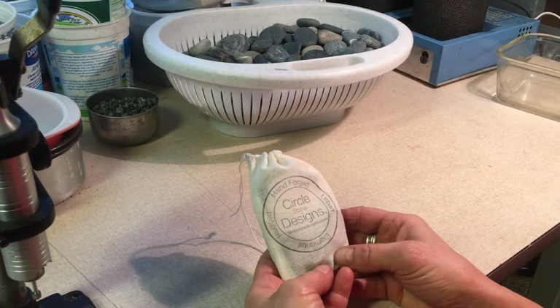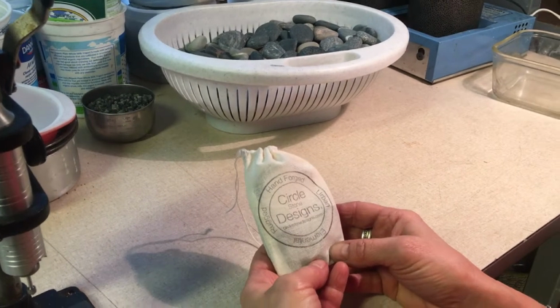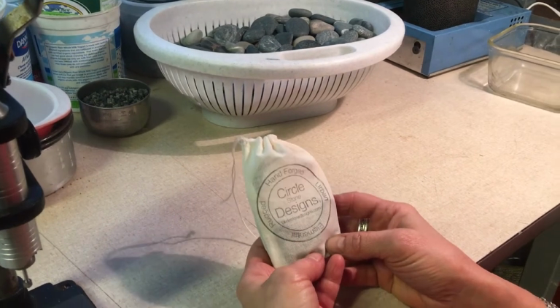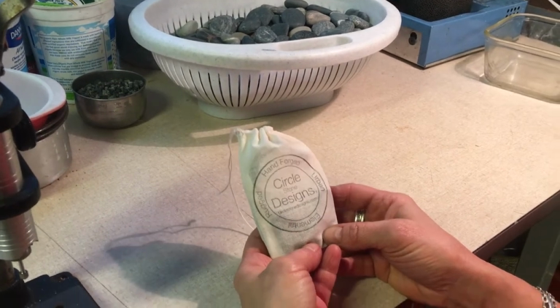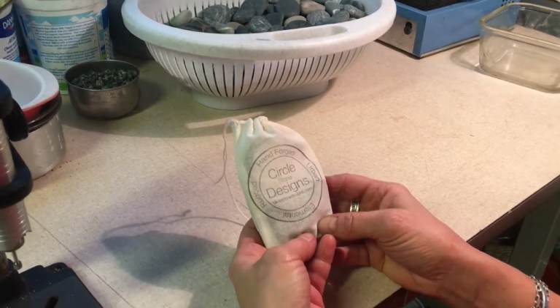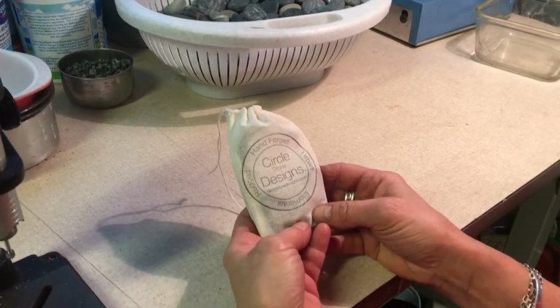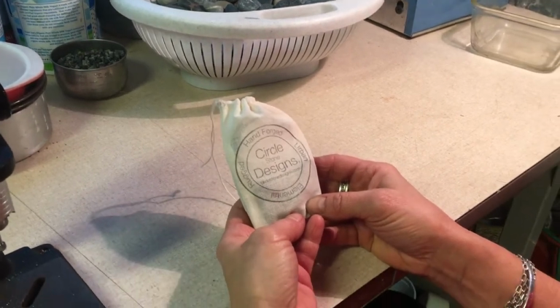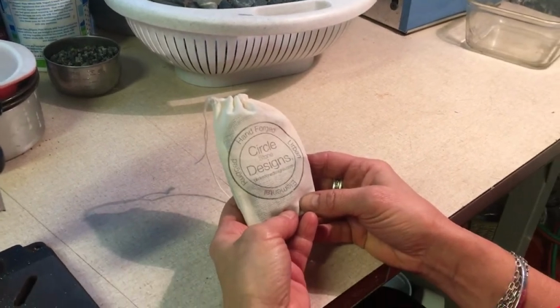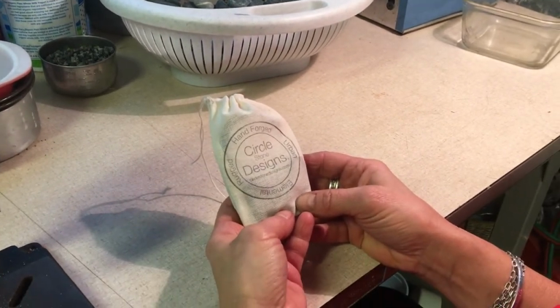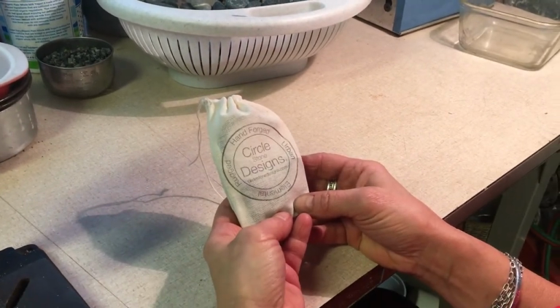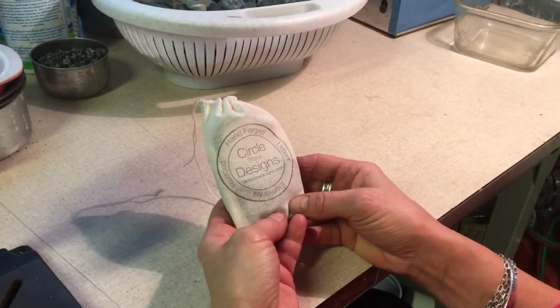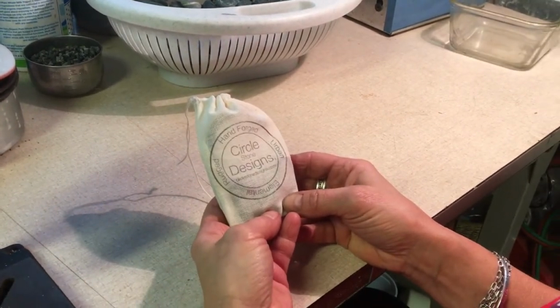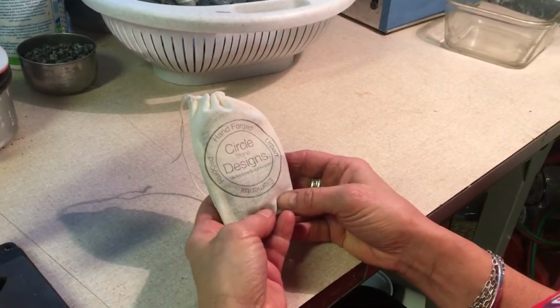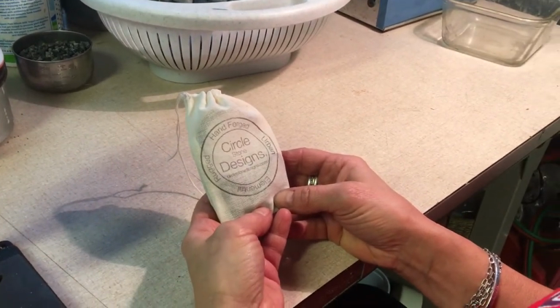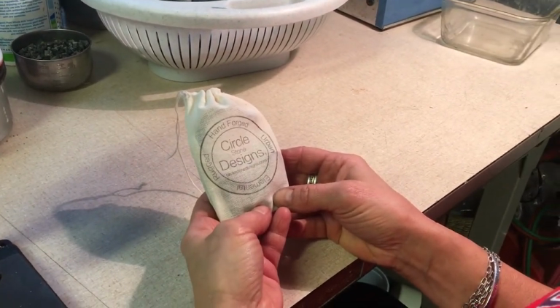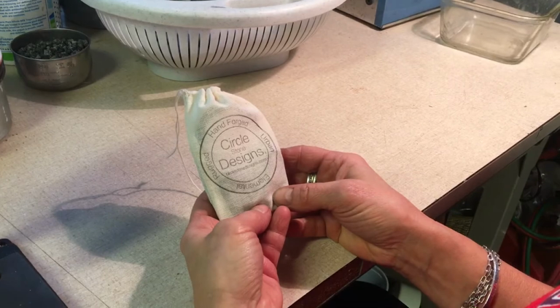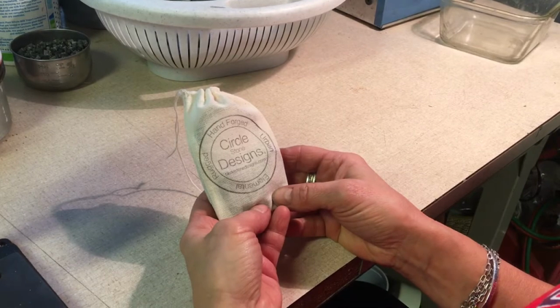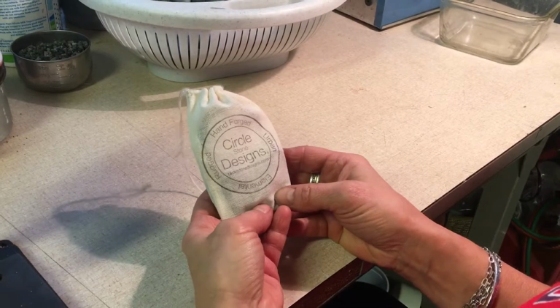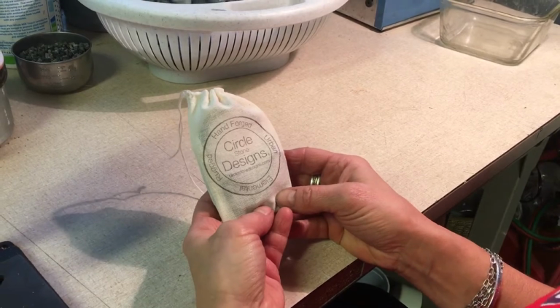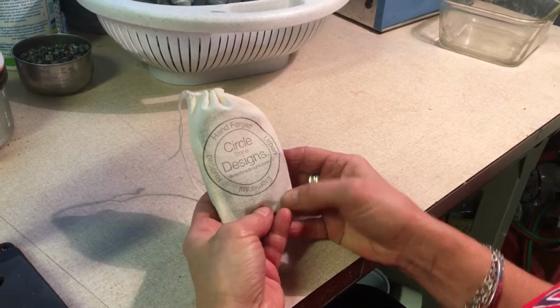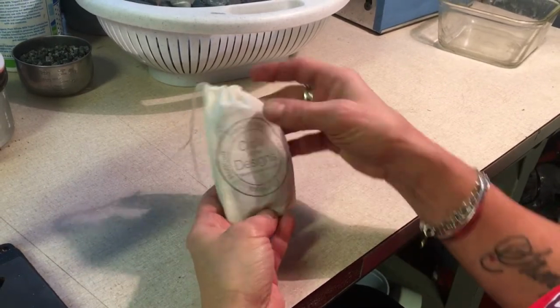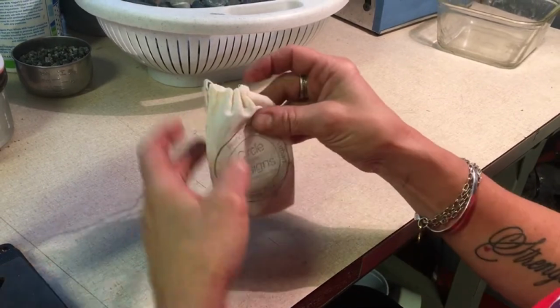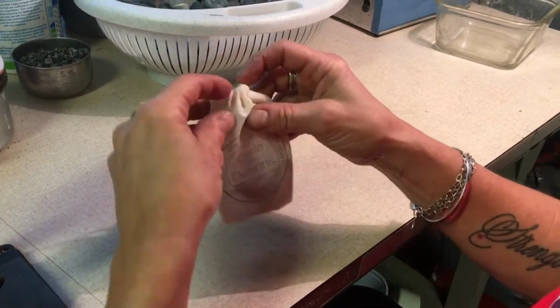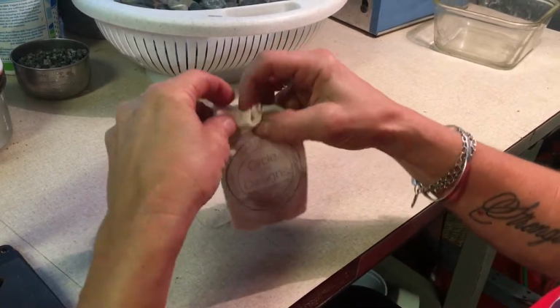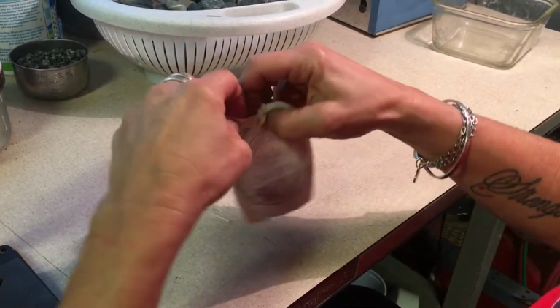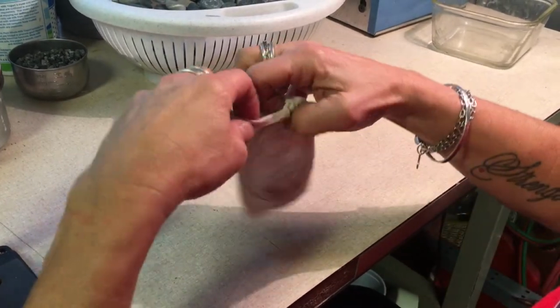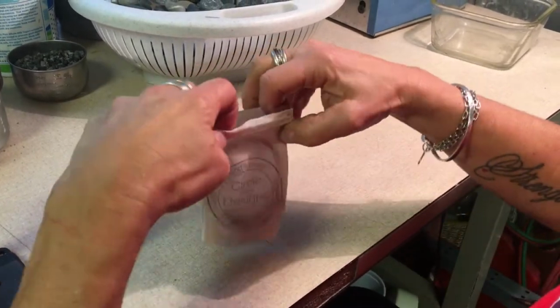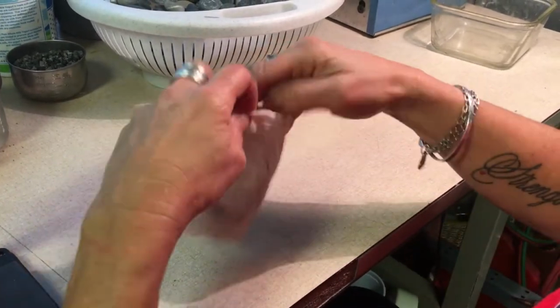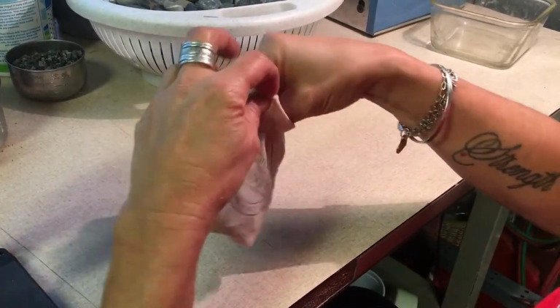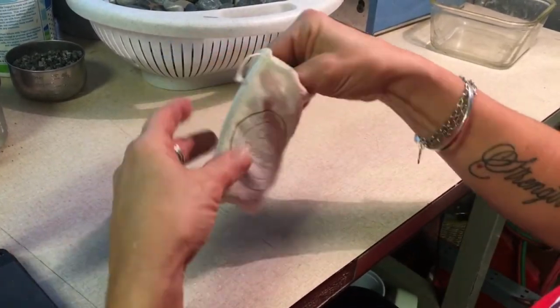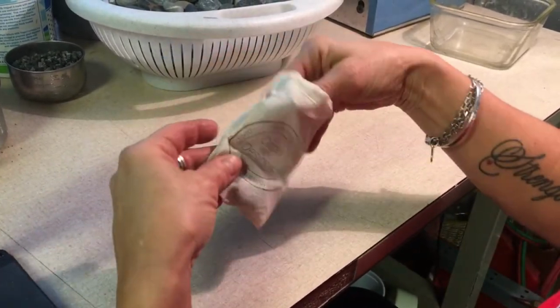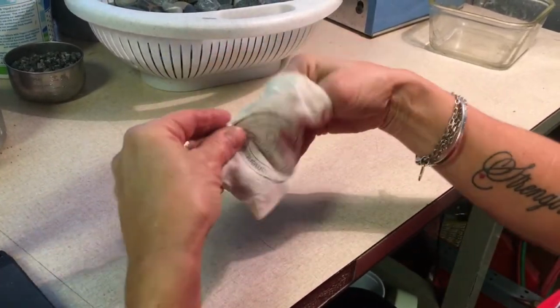This is a tutorial on how to adjust the fish hook leather wrap bracelet. It's fully adjustable. It comes in a little muslin bag when you get it.